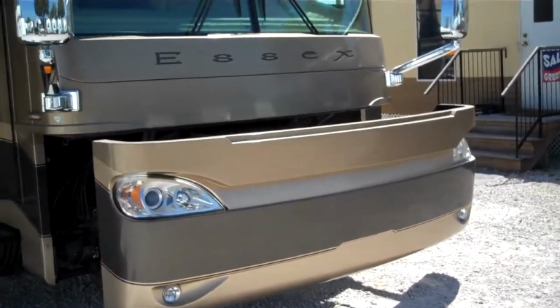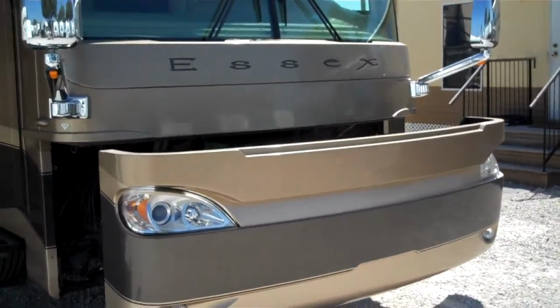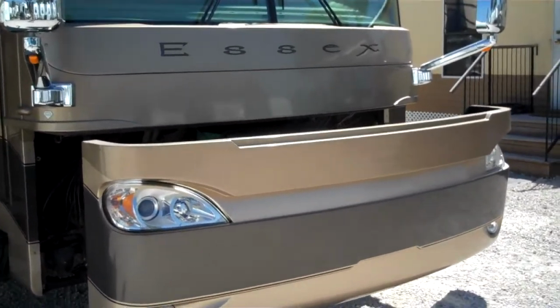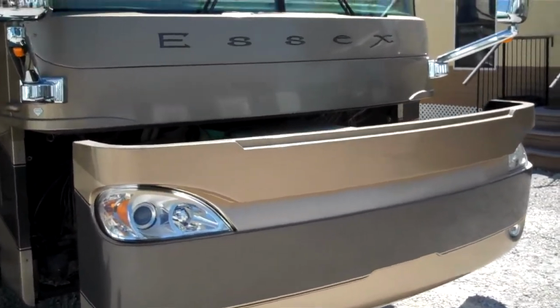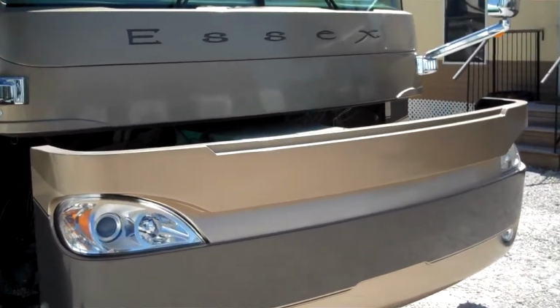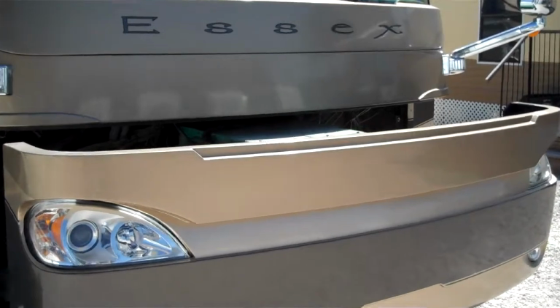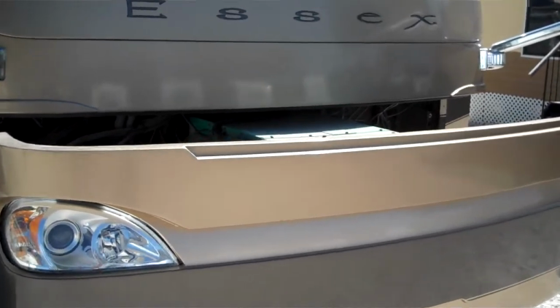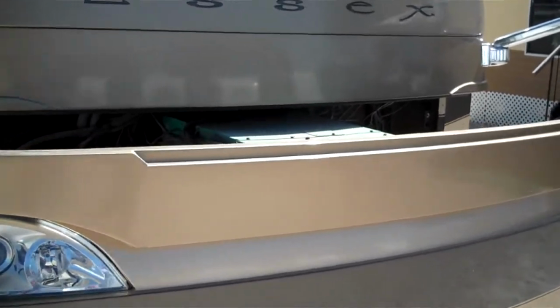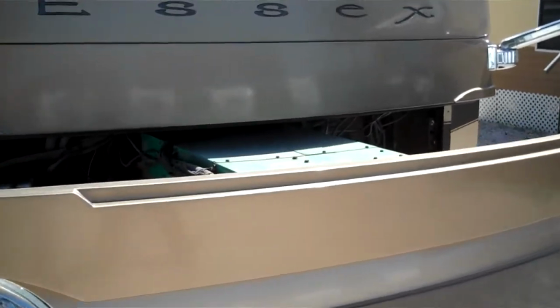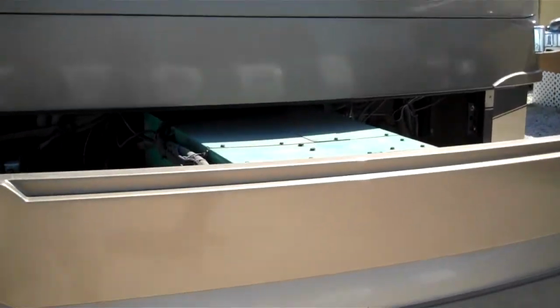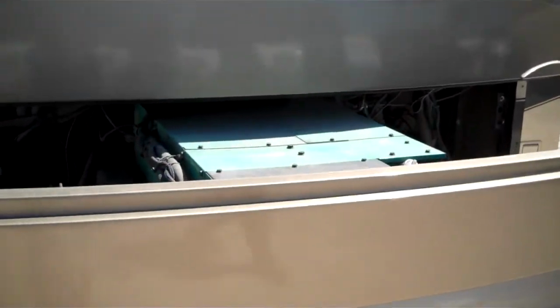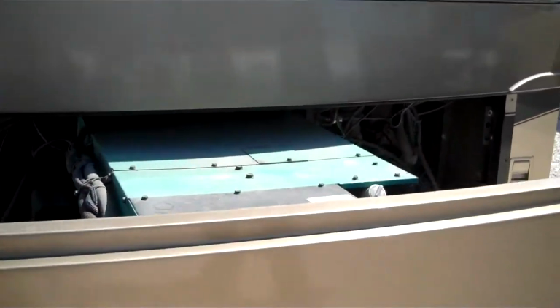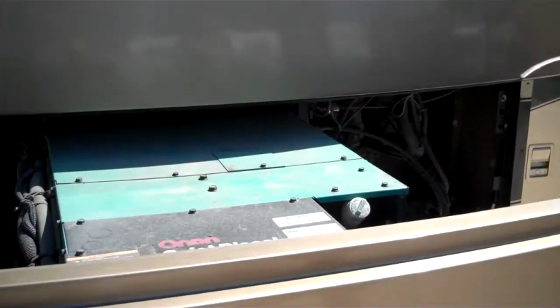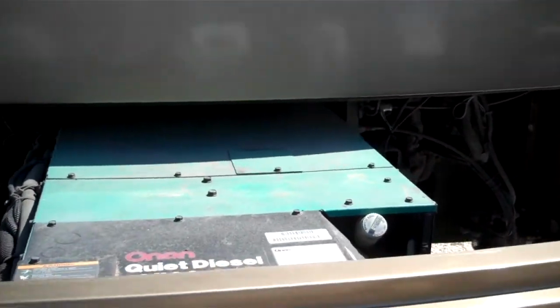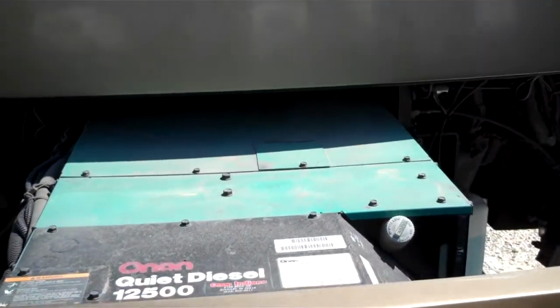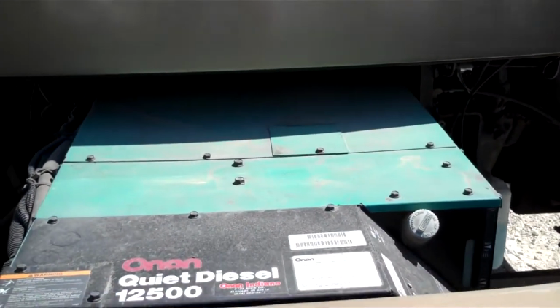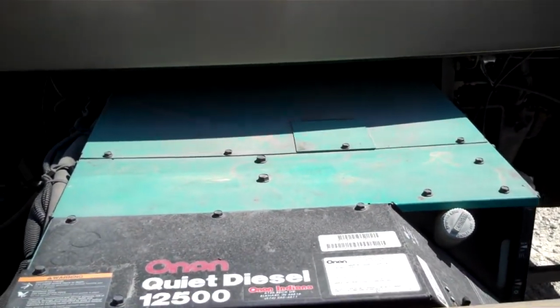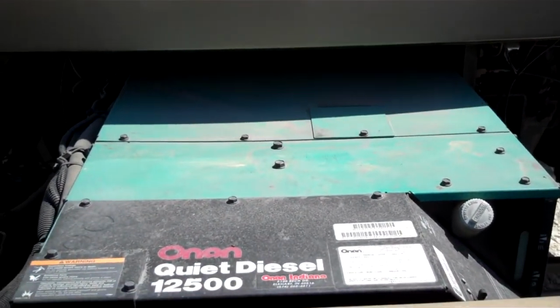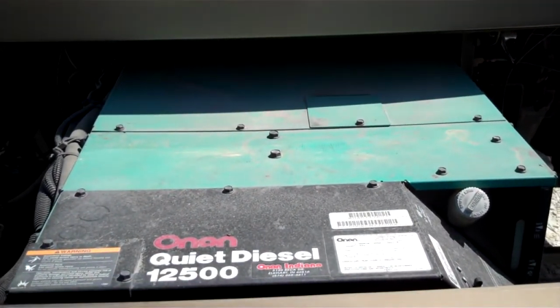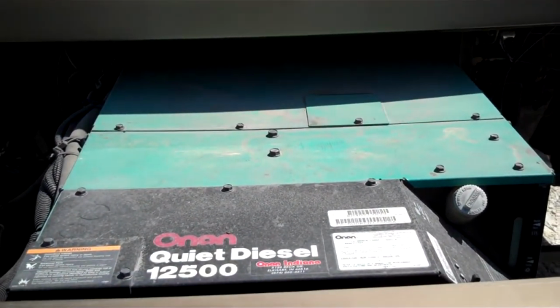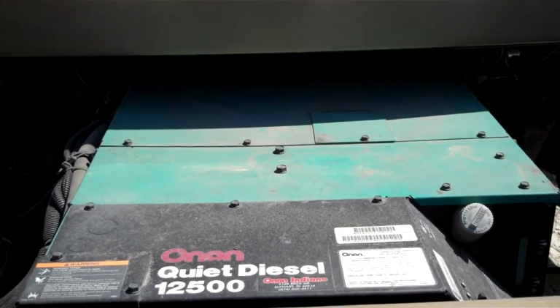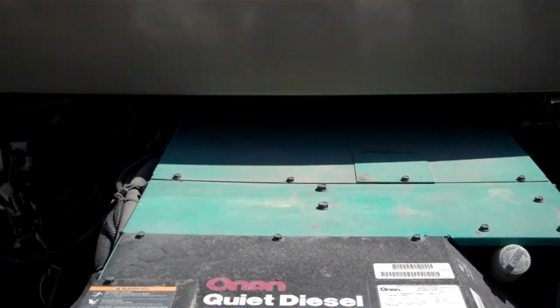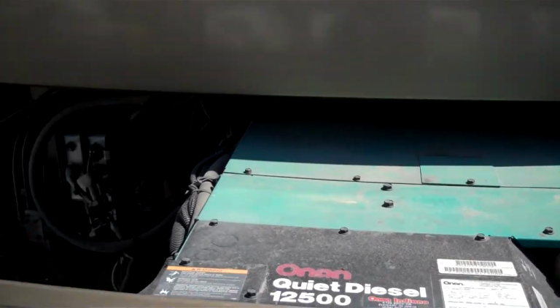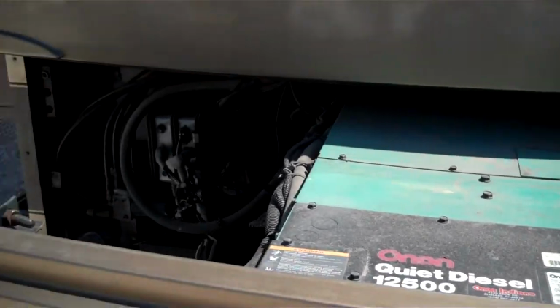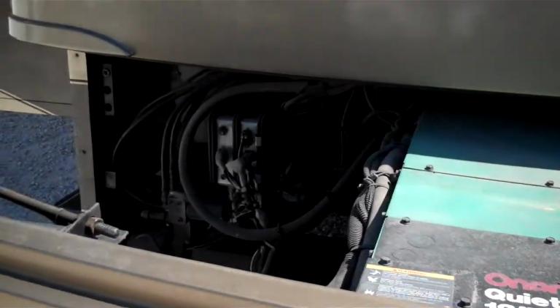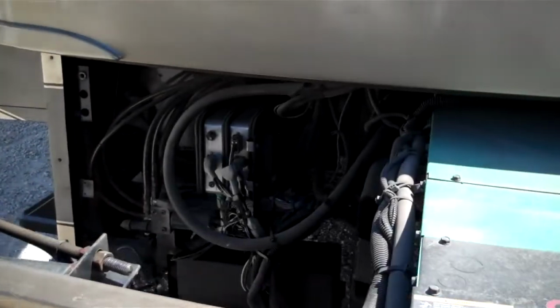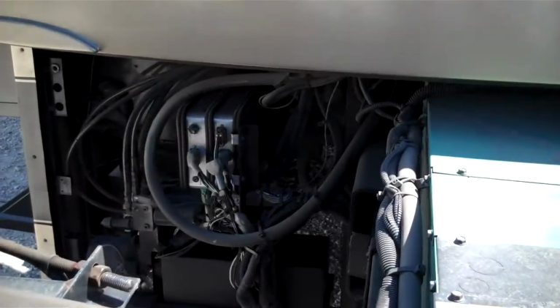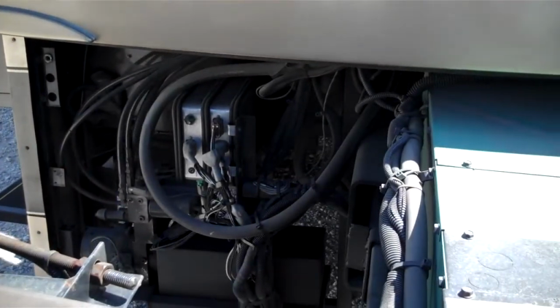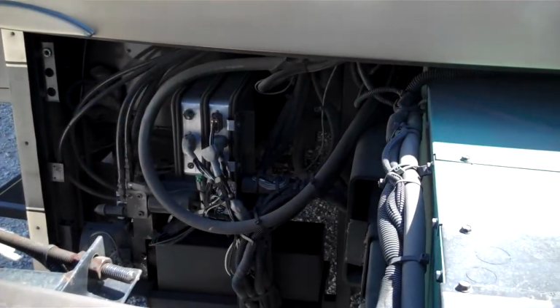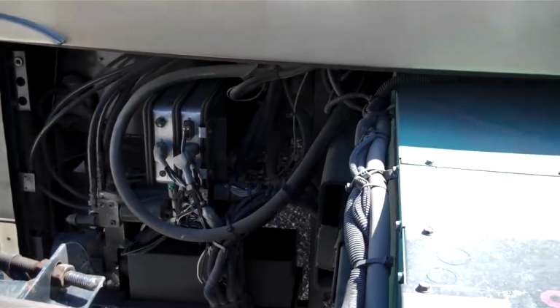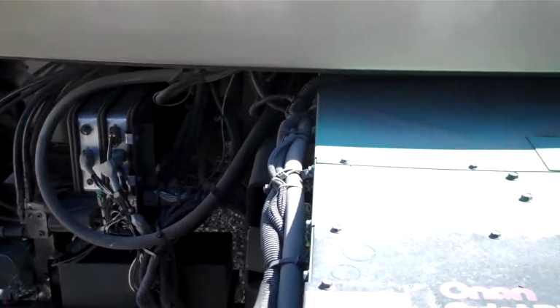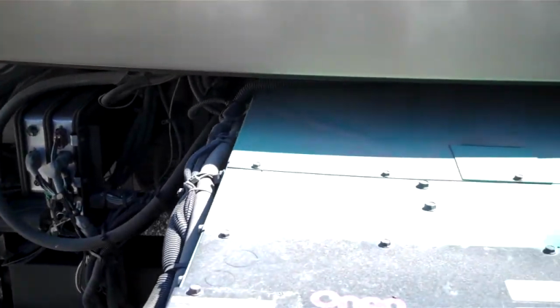Up front here is an Onan Quiet diesel generator. It's a 2500. It's also on an automatic slide system.